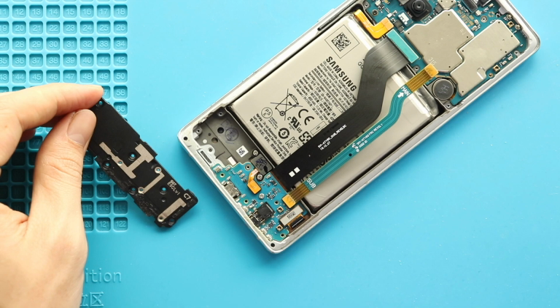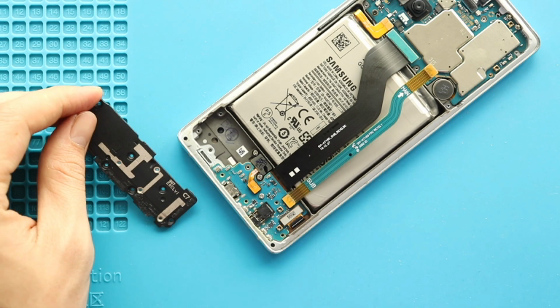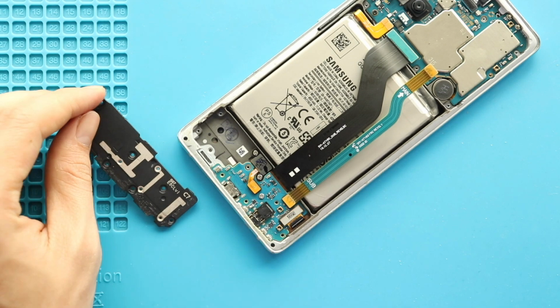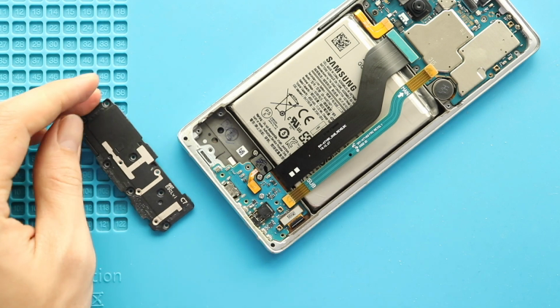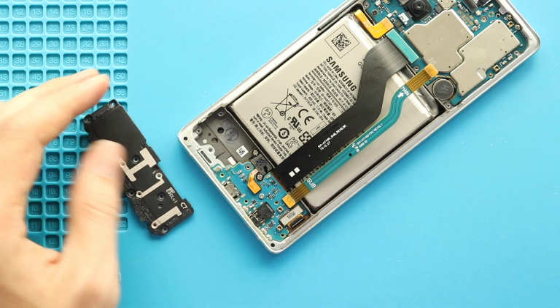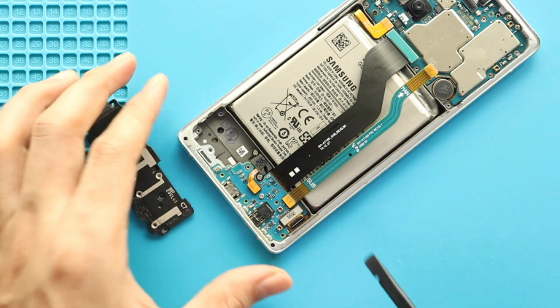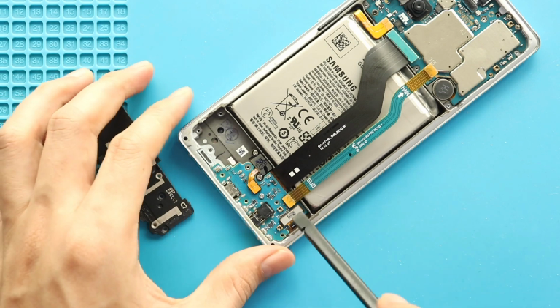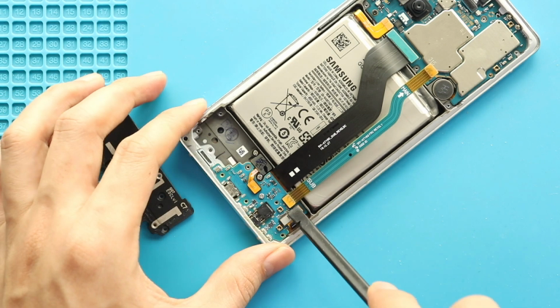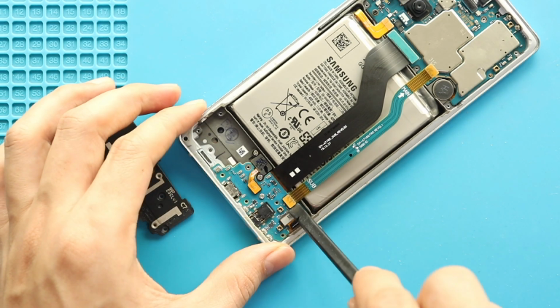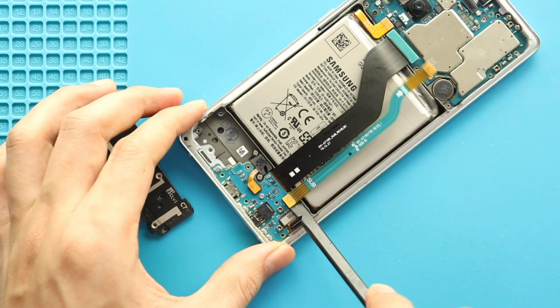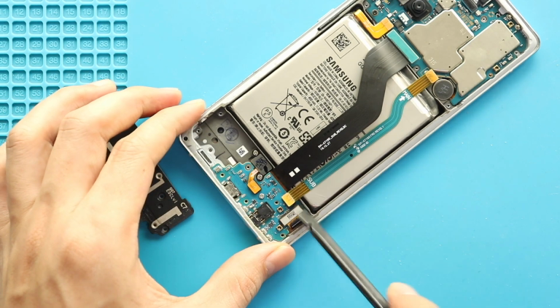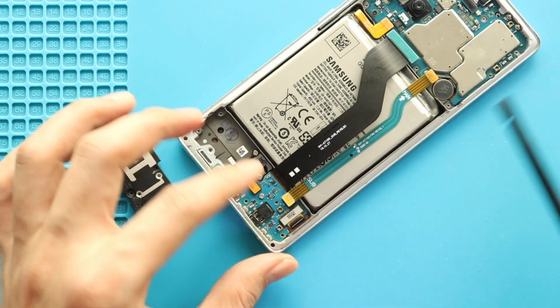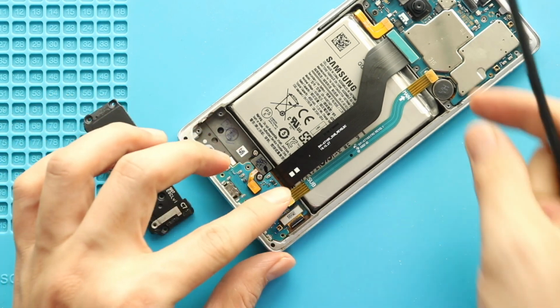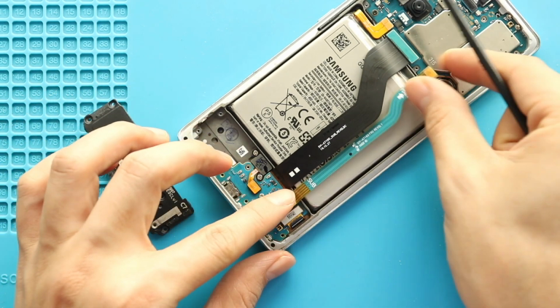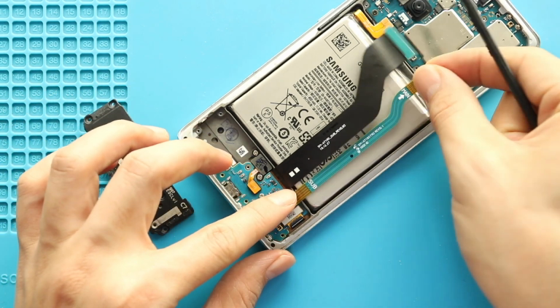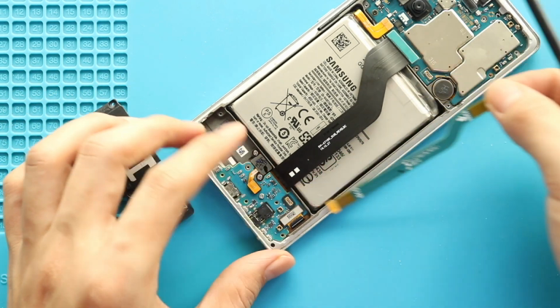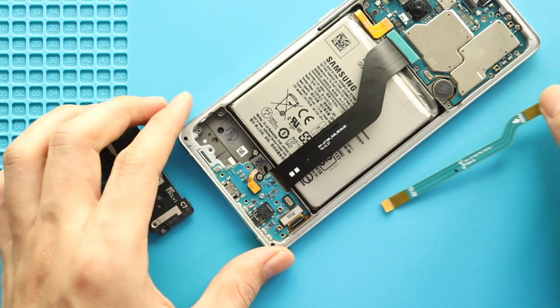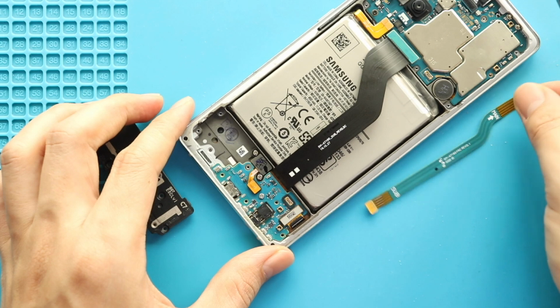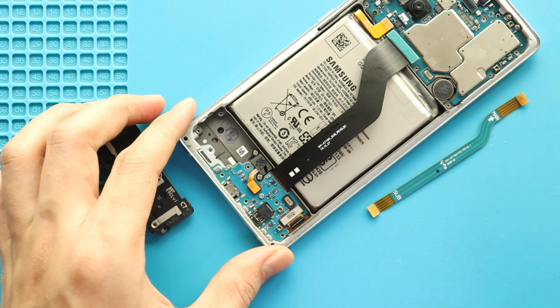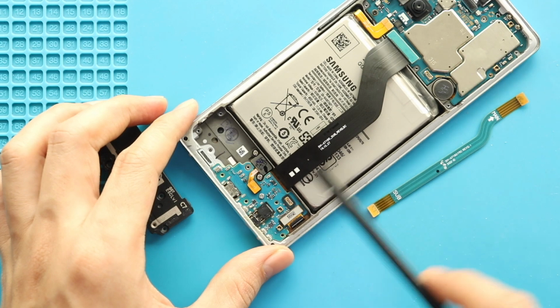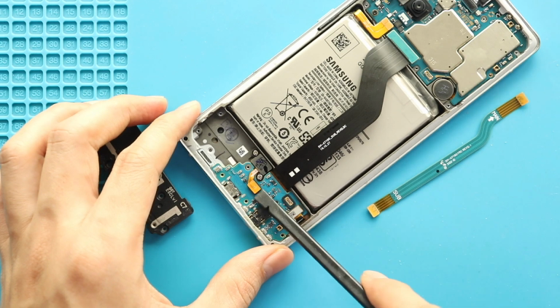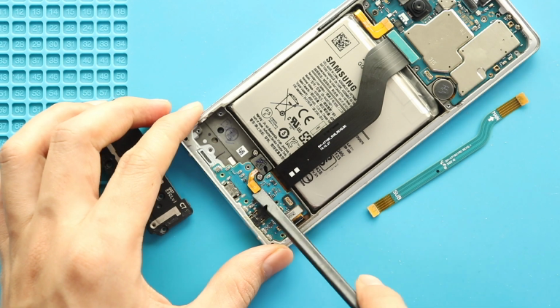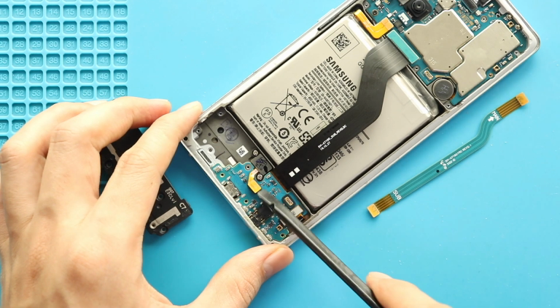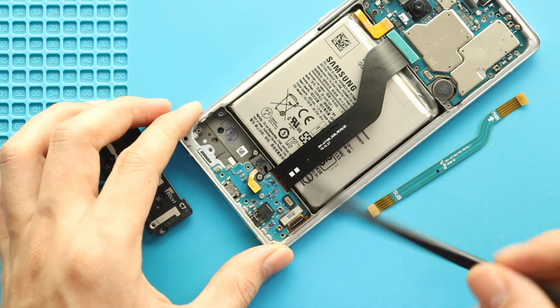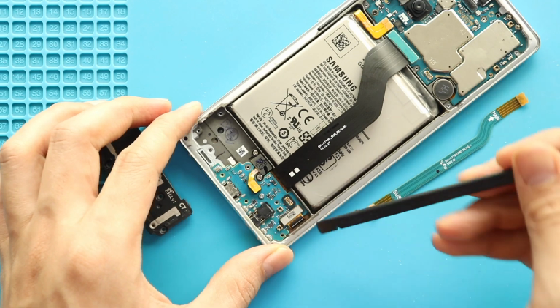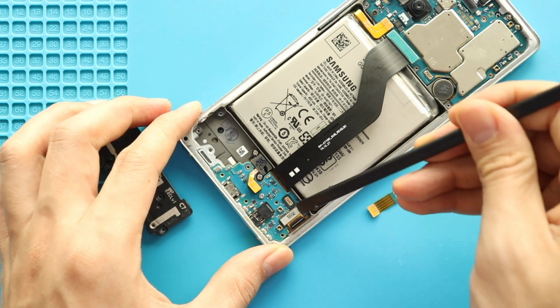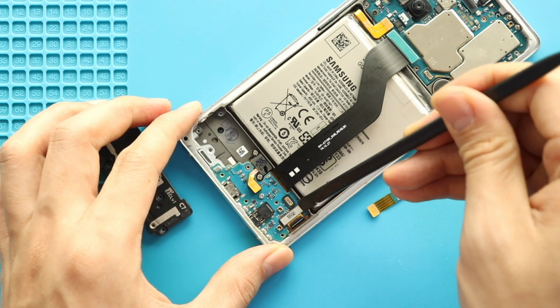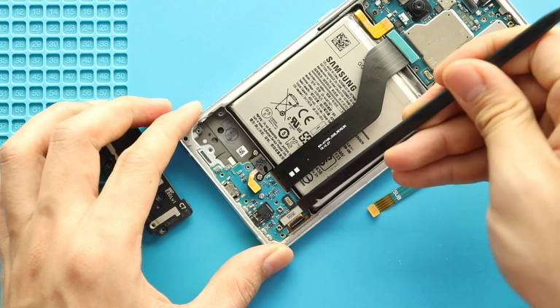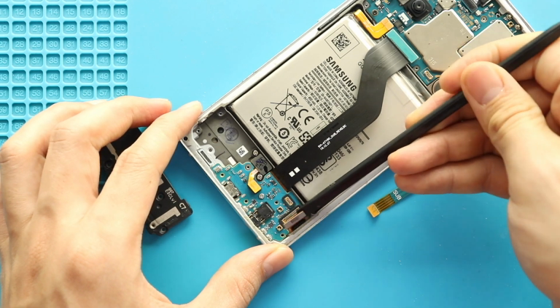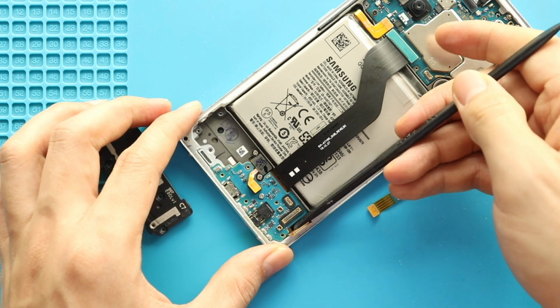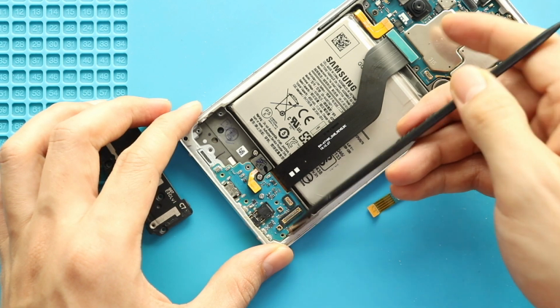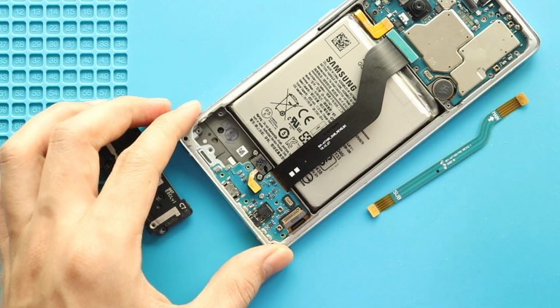Next, pull out the main flex by disconnecting the plug. Next, disconnect the LCD plug and then take out the touch ID camera by undoing two screws.